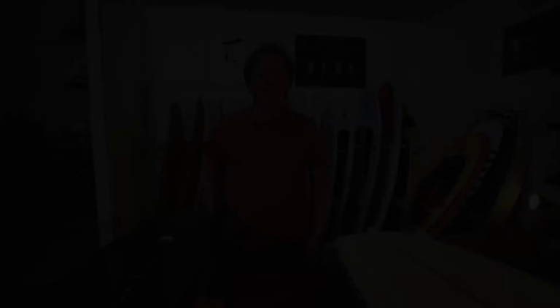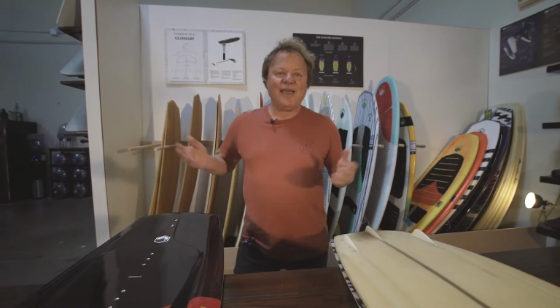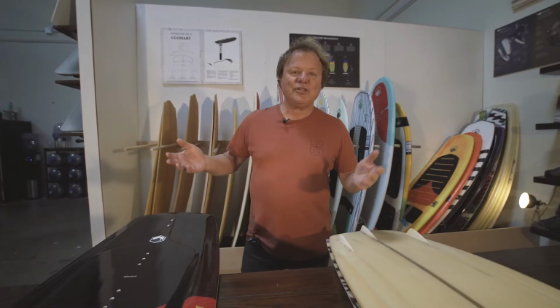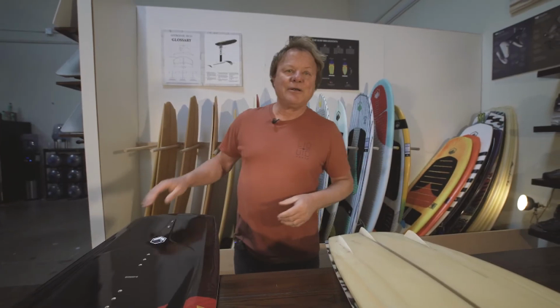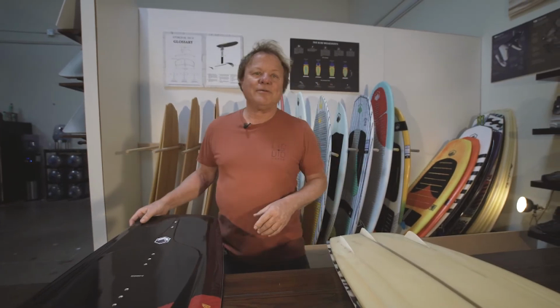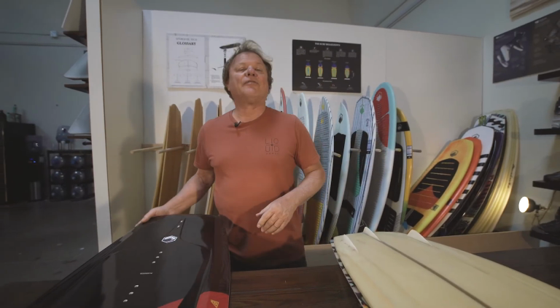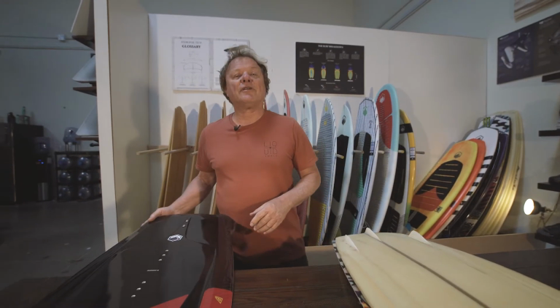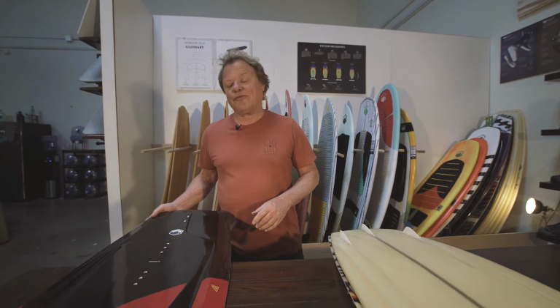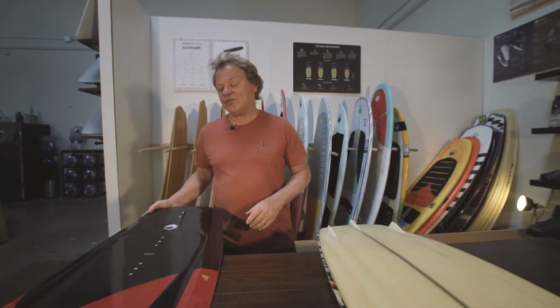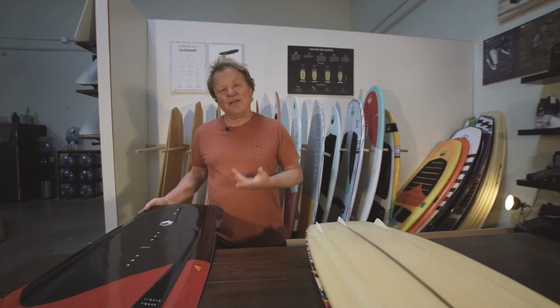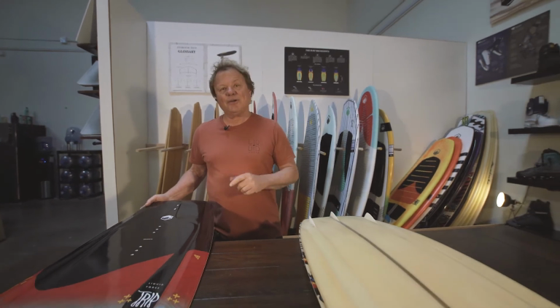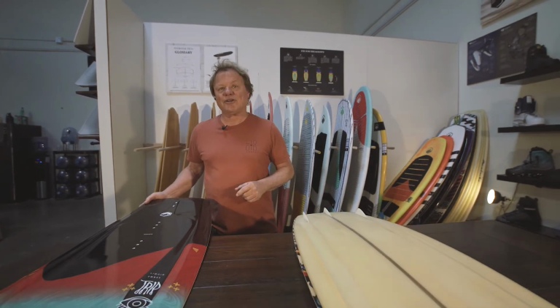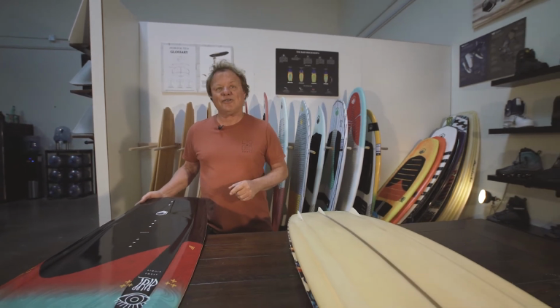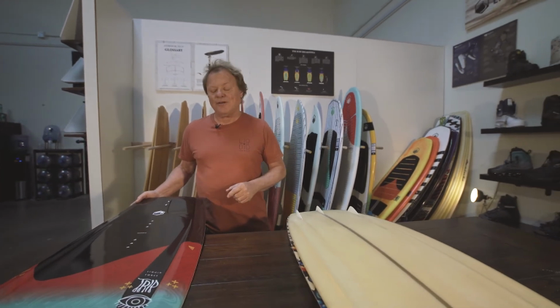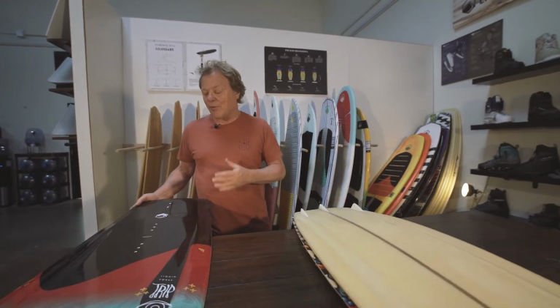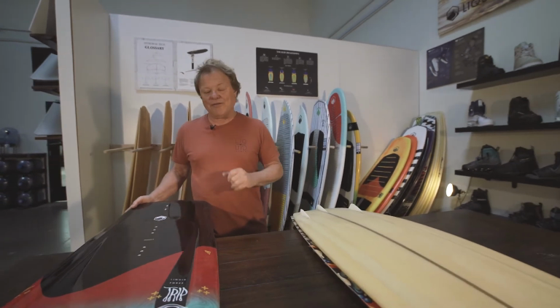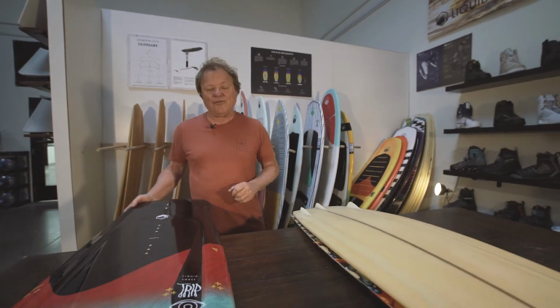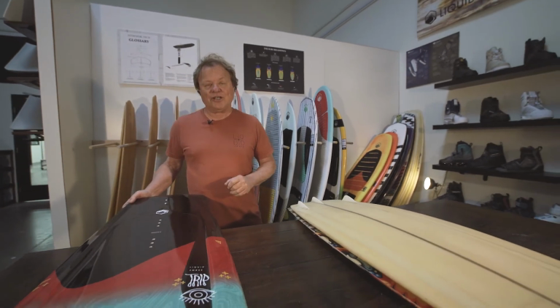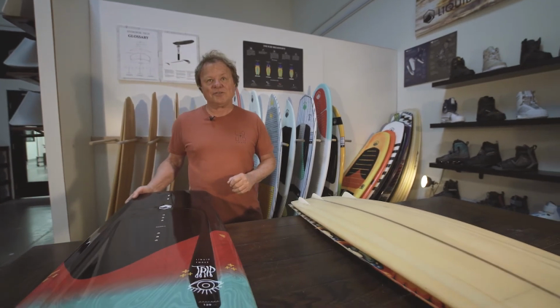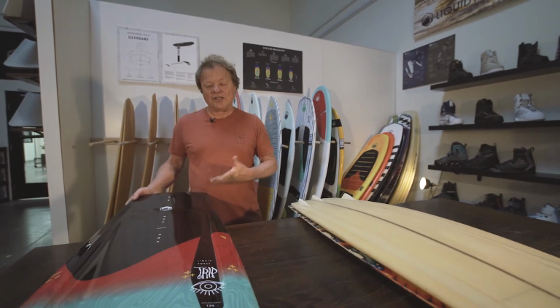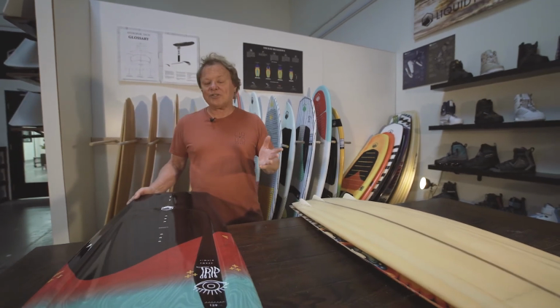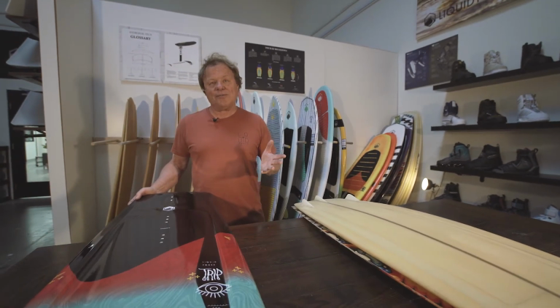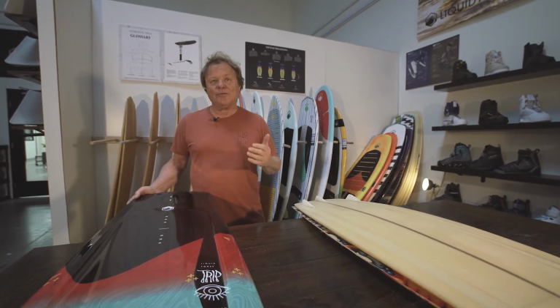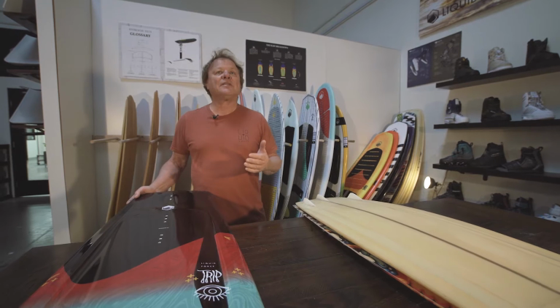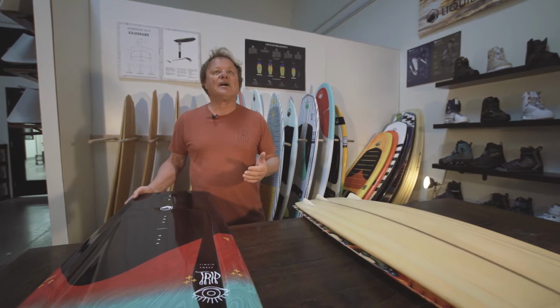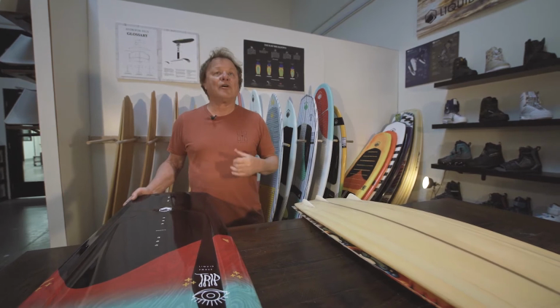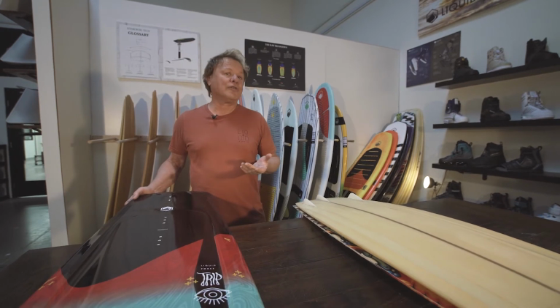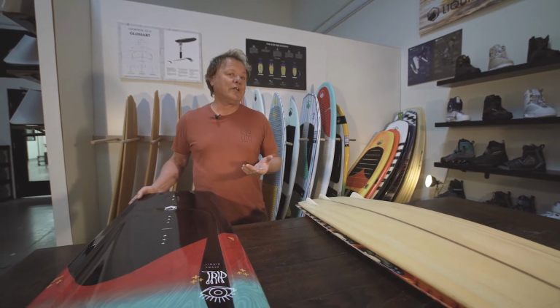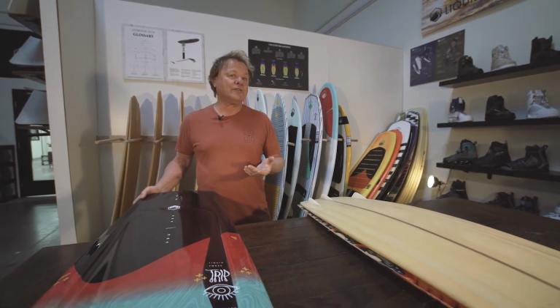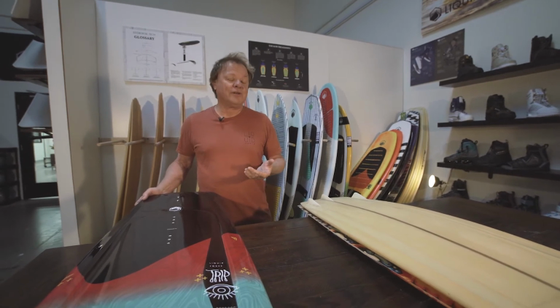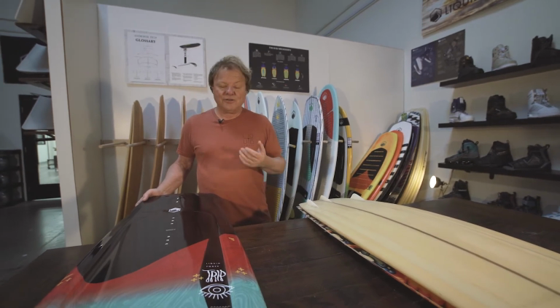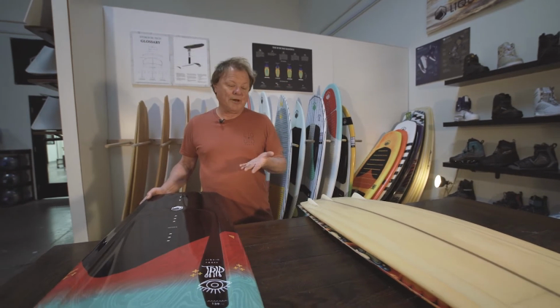Hey, I'm Jimmy Redman, co-founder of Liquid Force, and I'm here to talk to you about one of my favorite shapes. It's a timeless shape, been in line for over 20 years — the TRIP.